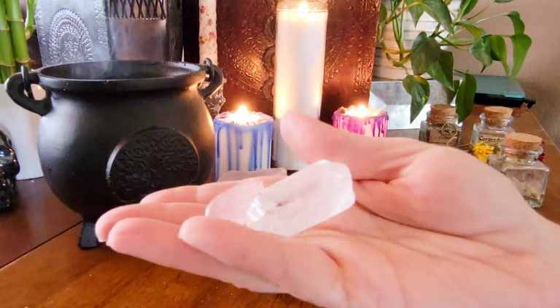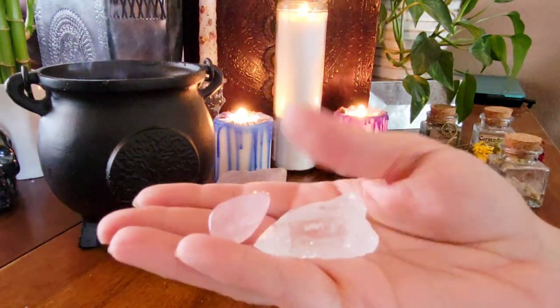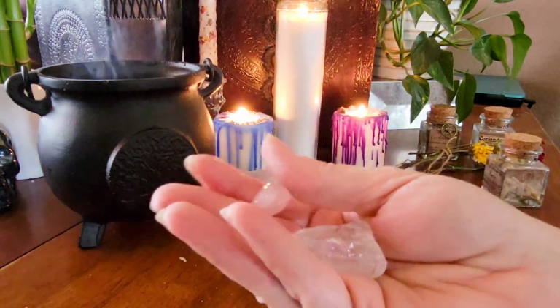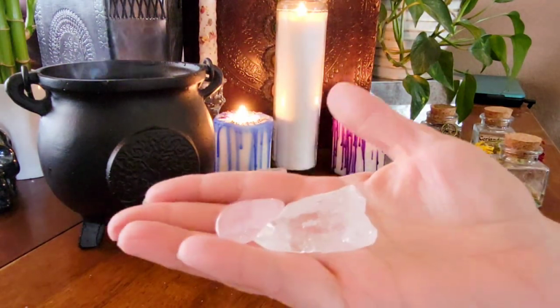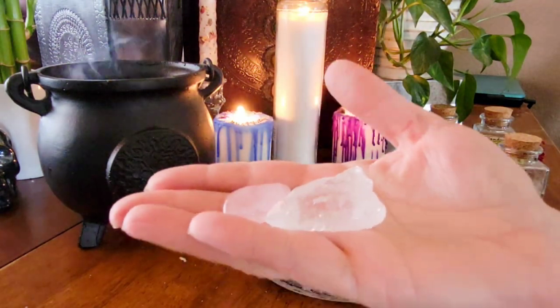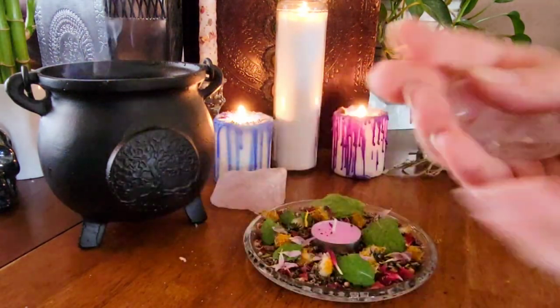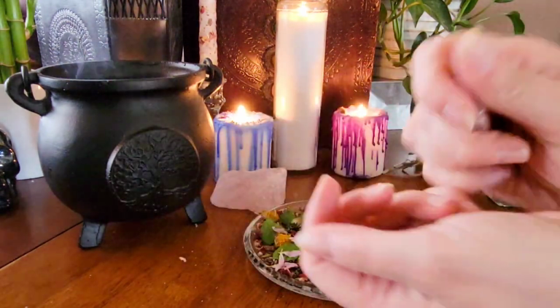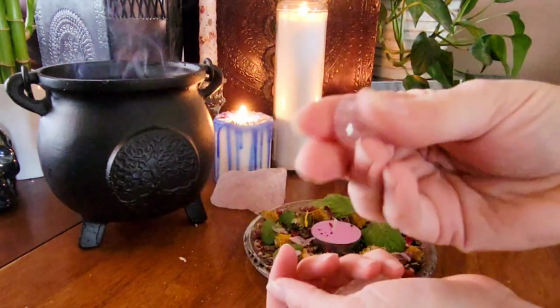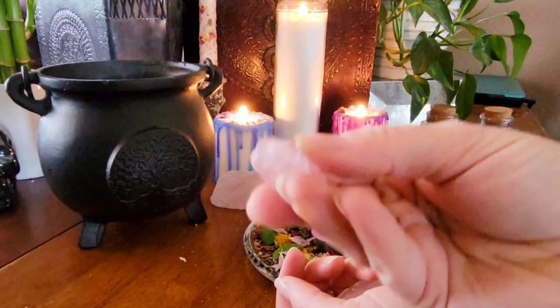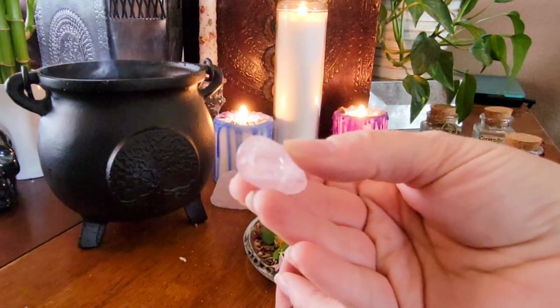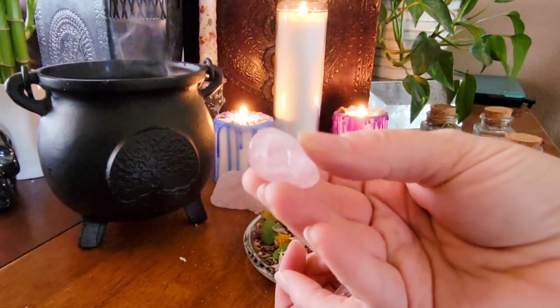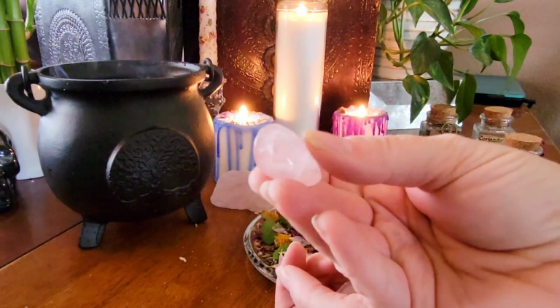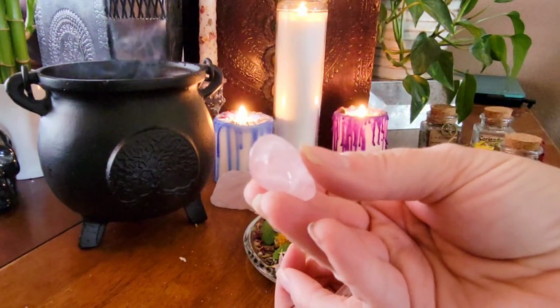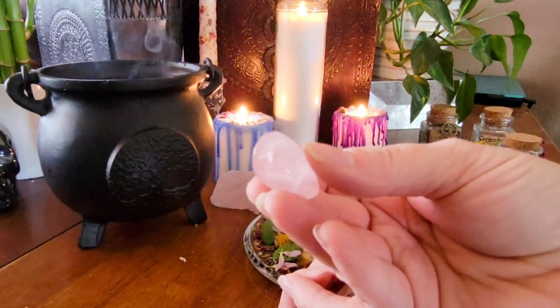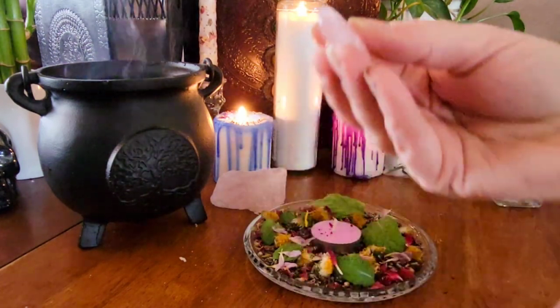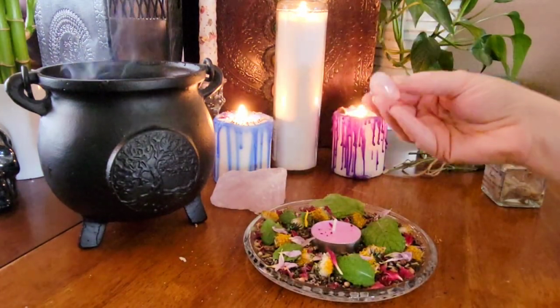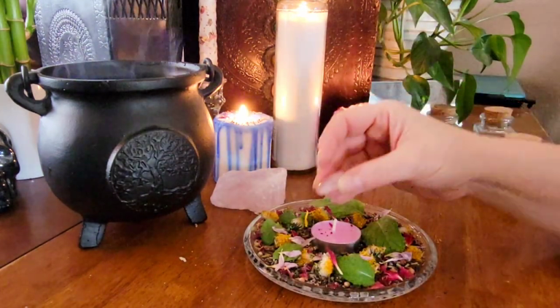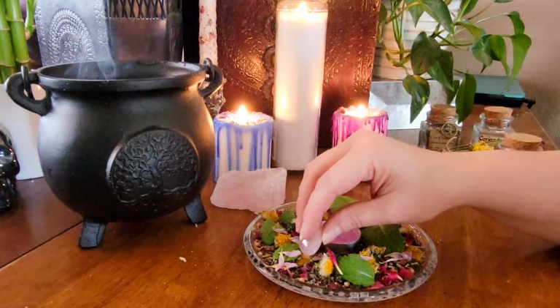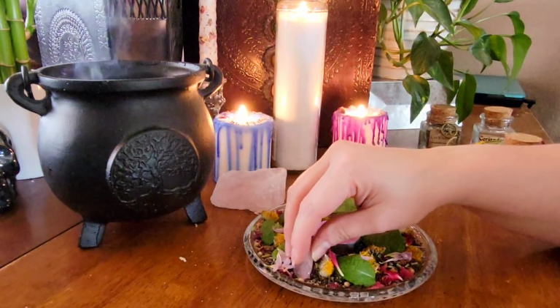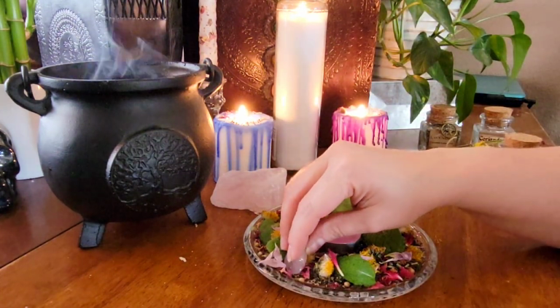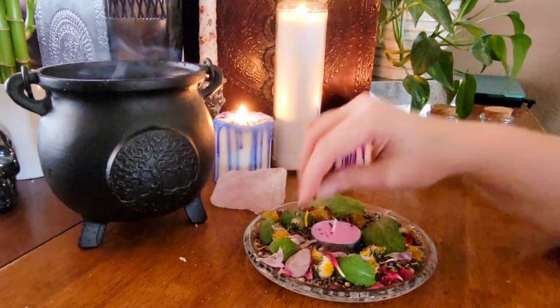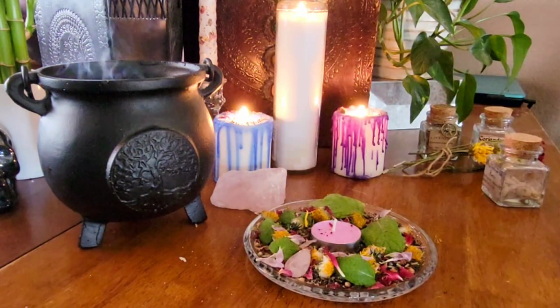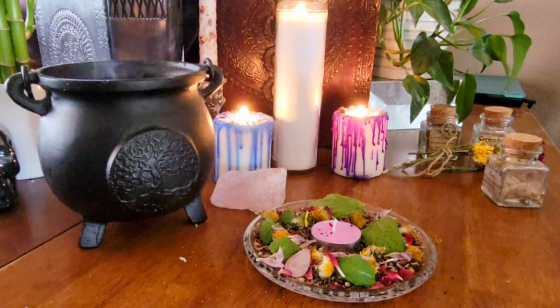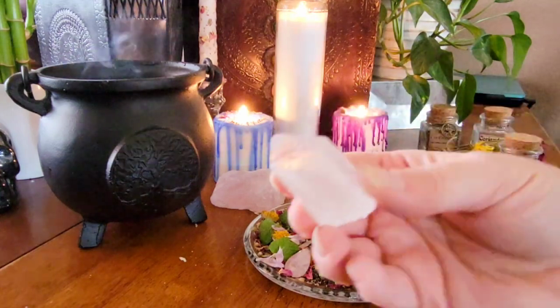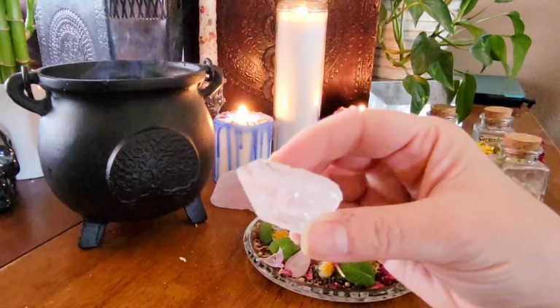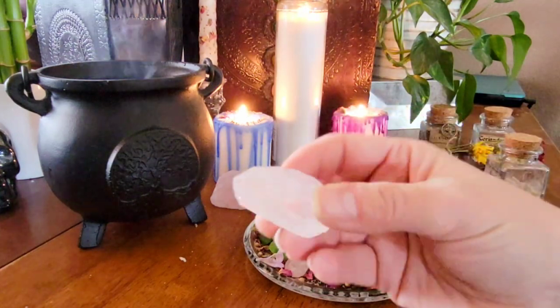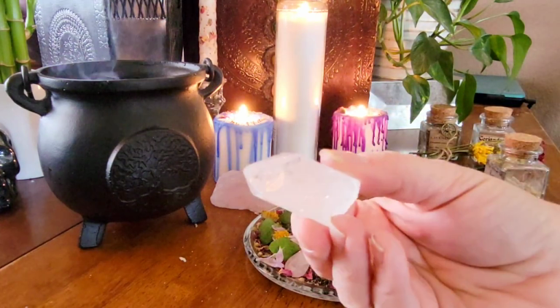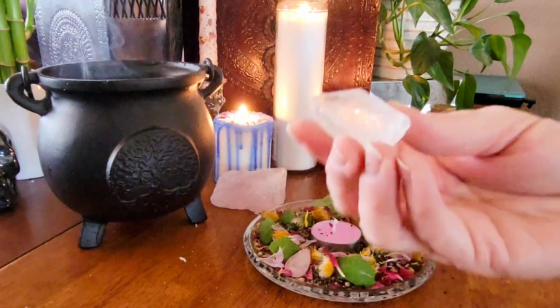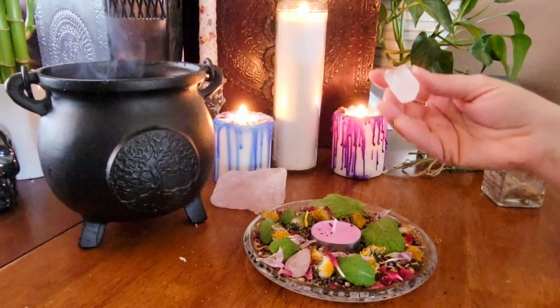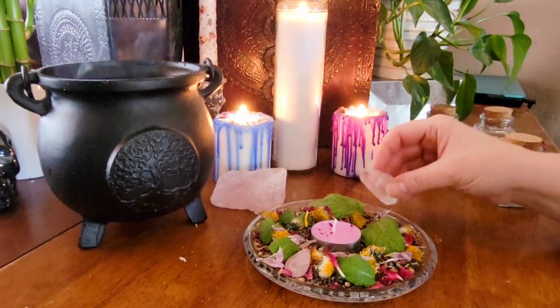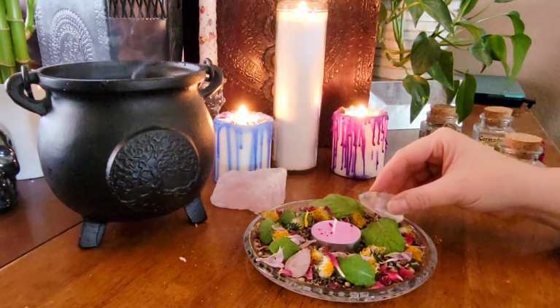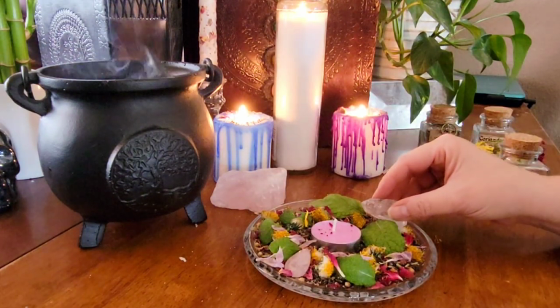Now it's time to add in some crystals. I'm using rose quartz for love and I'm also using clear quartz because it's not only a magnifier to spells but it's great for any type of spell.